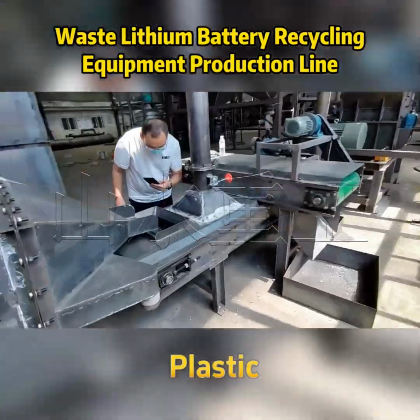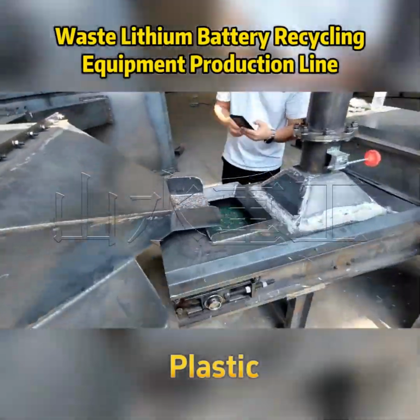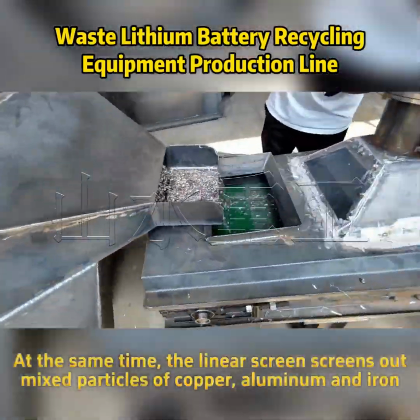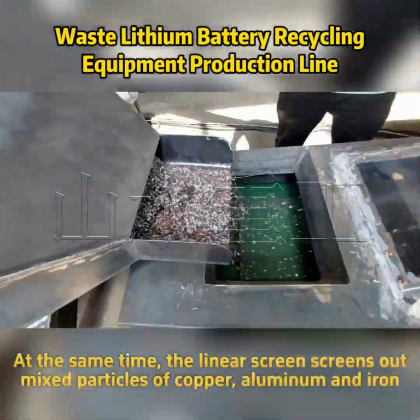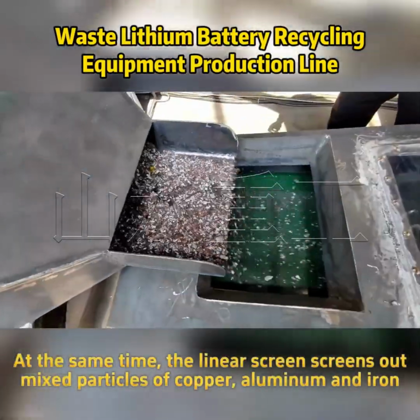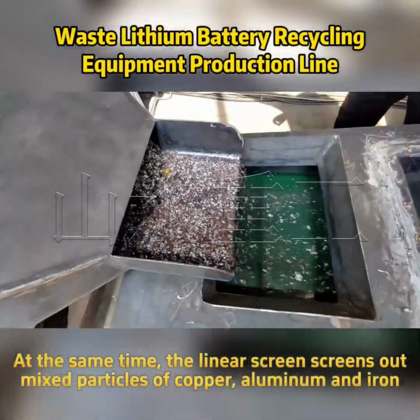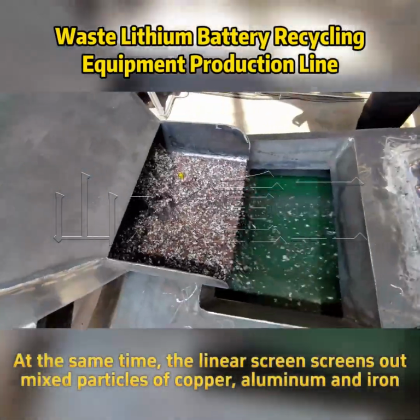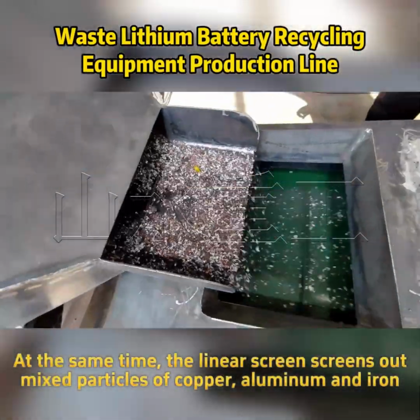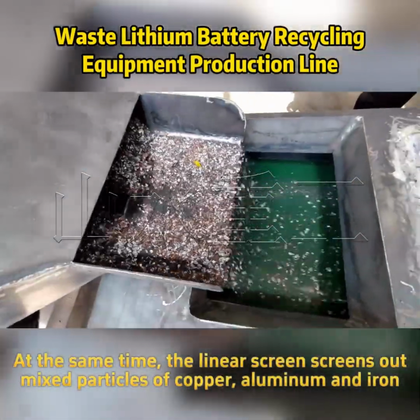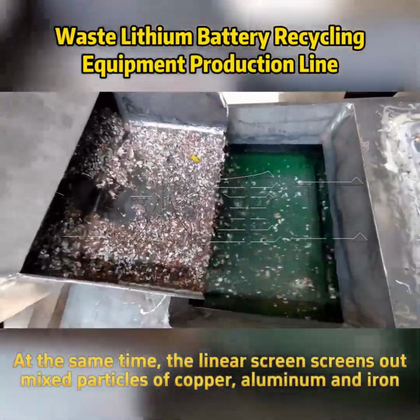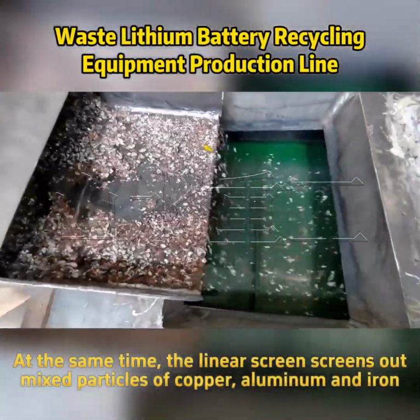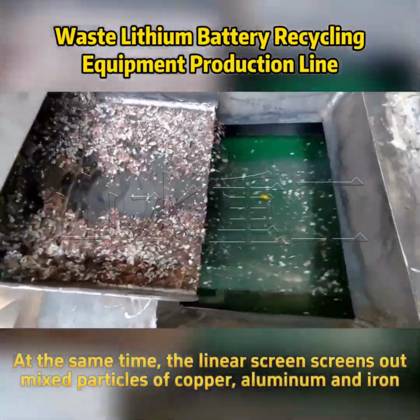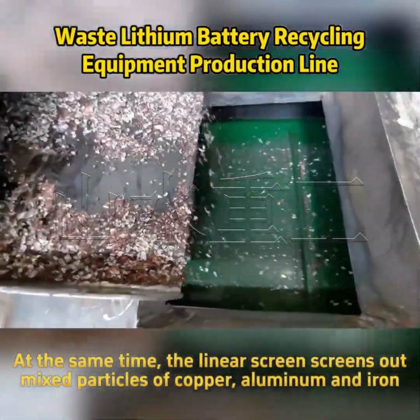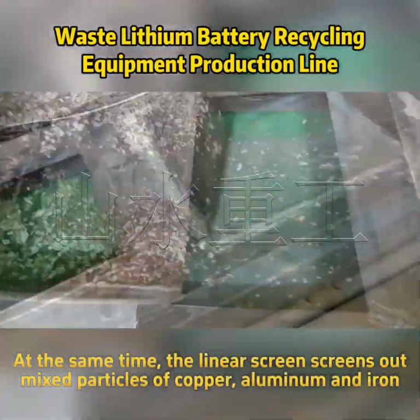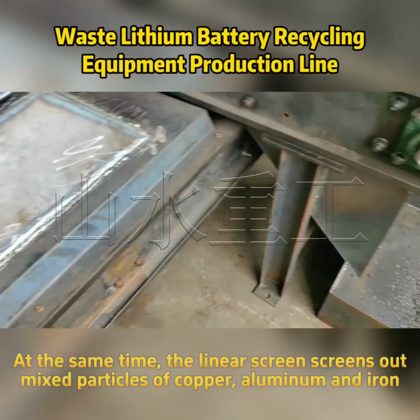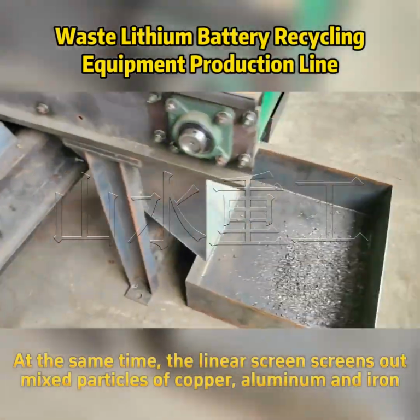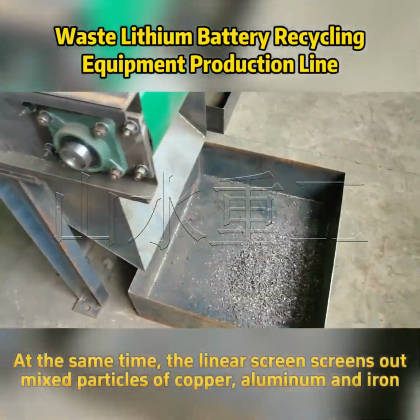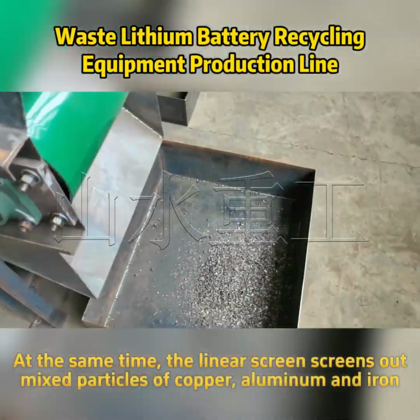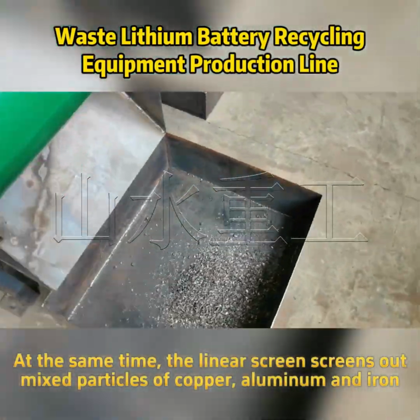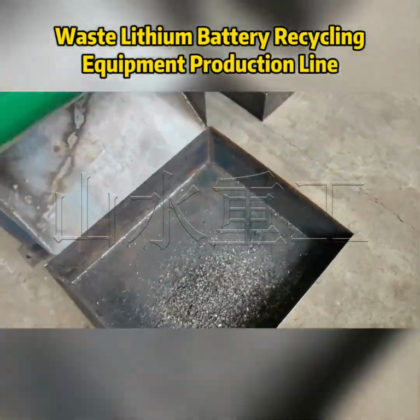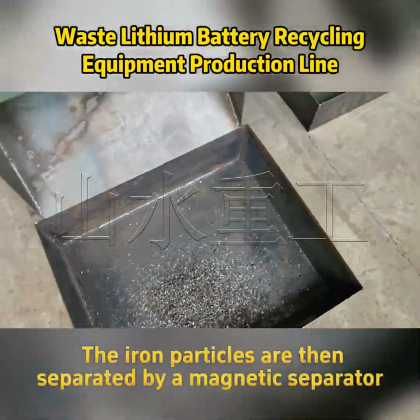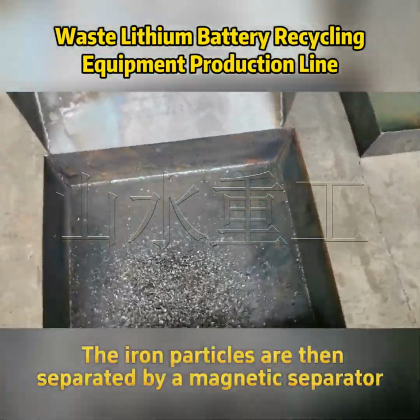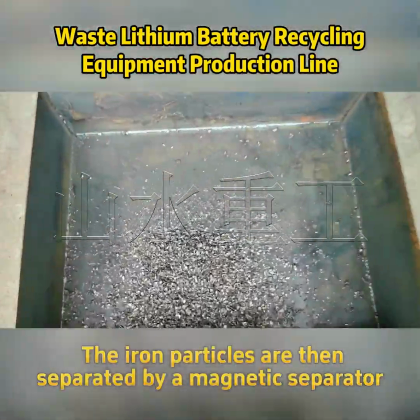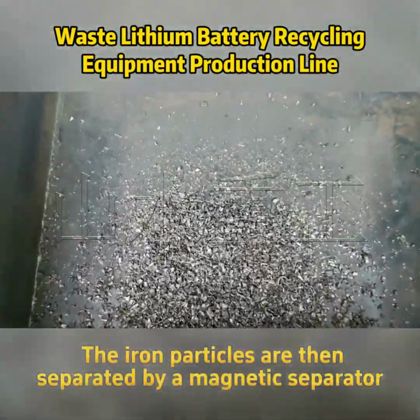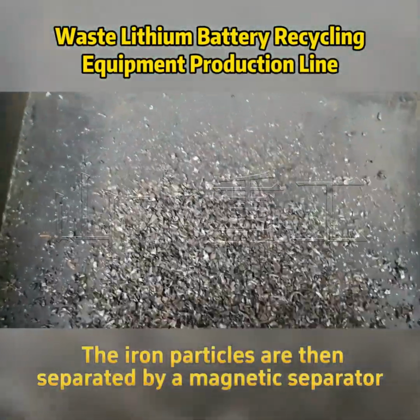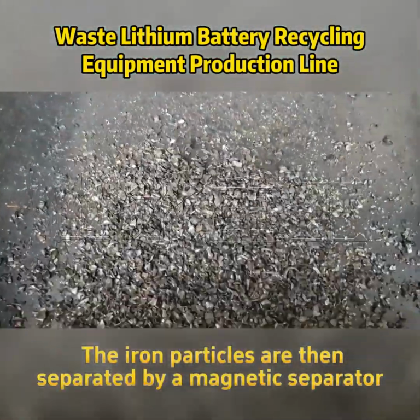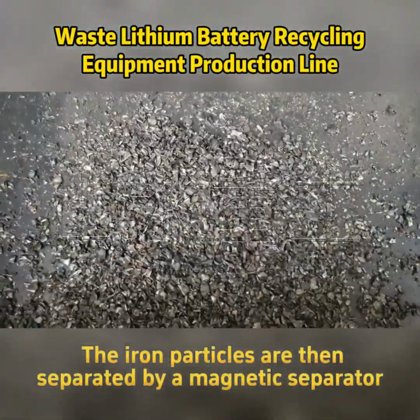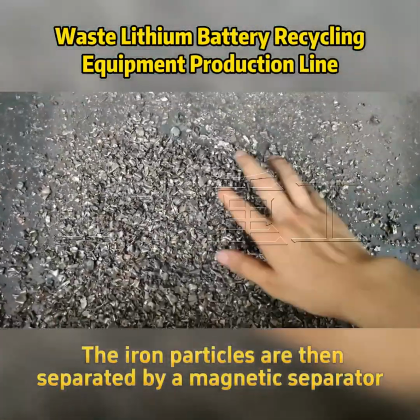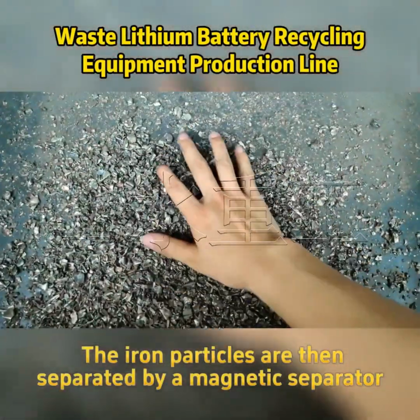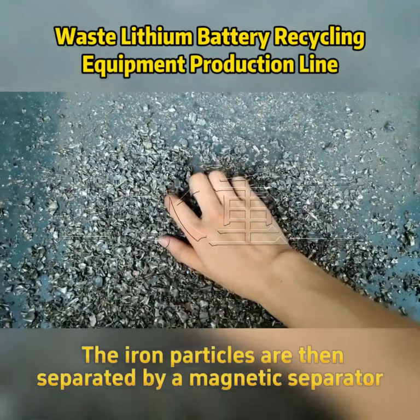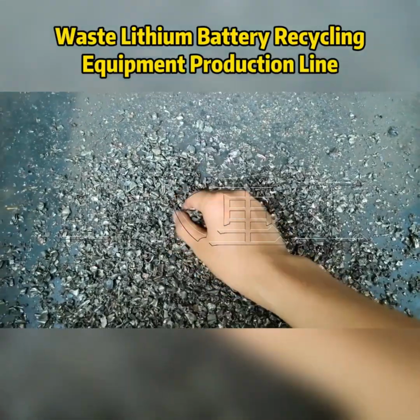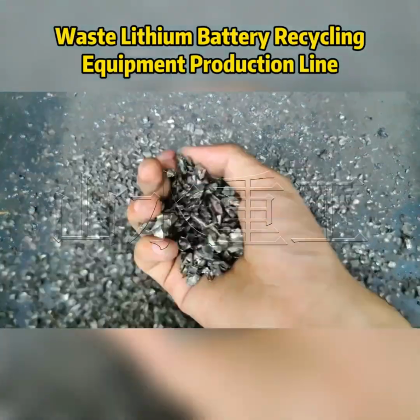At the same time, the linear screen screens out and separates the particles of copper, aluminum, and iron. The iron particles are then separated out by a magnetic separator.